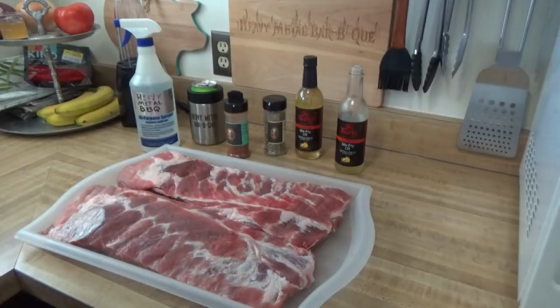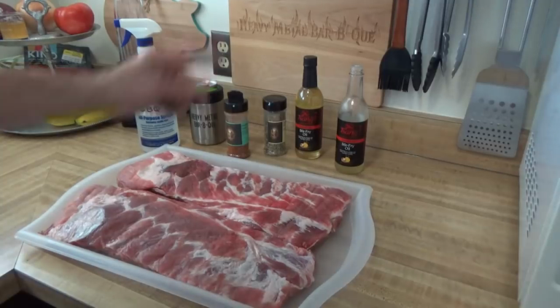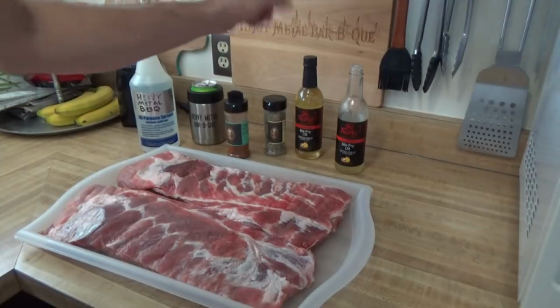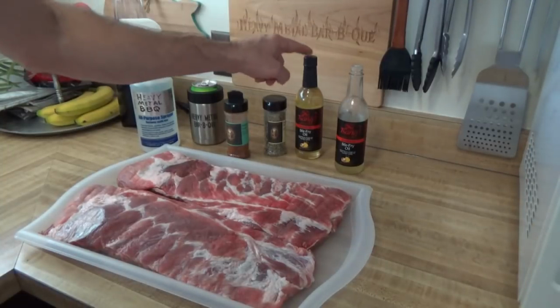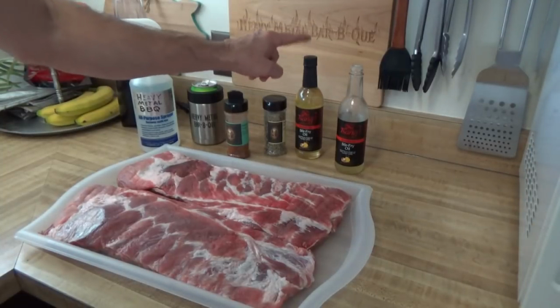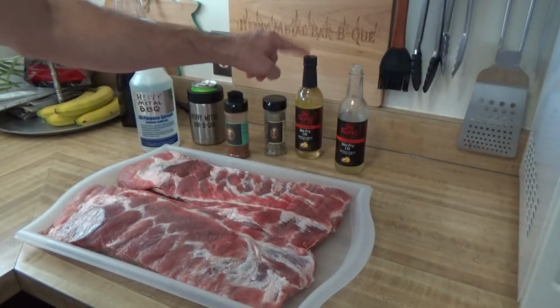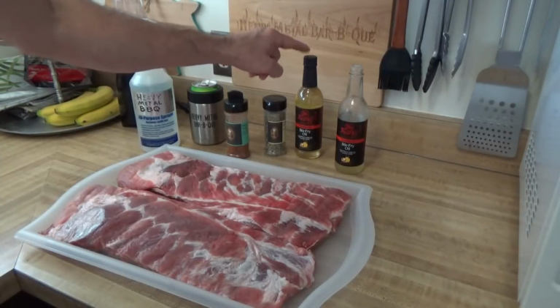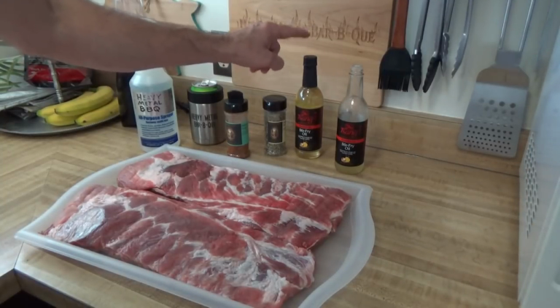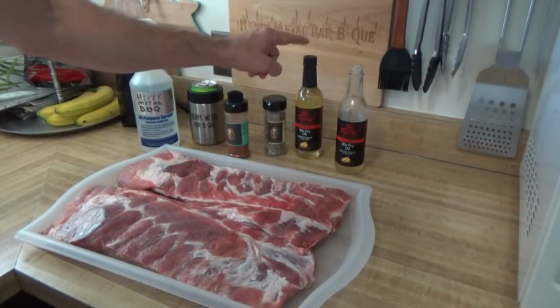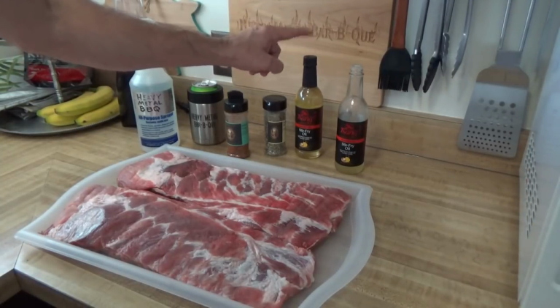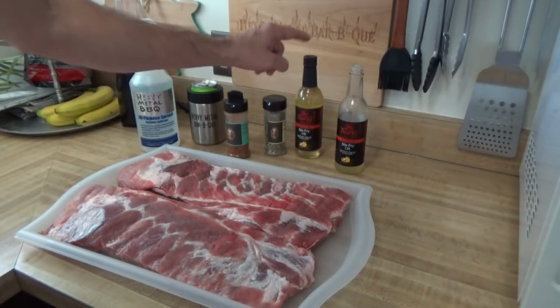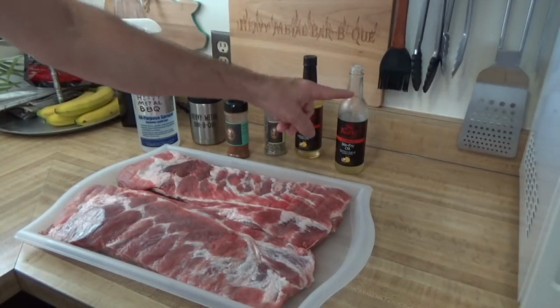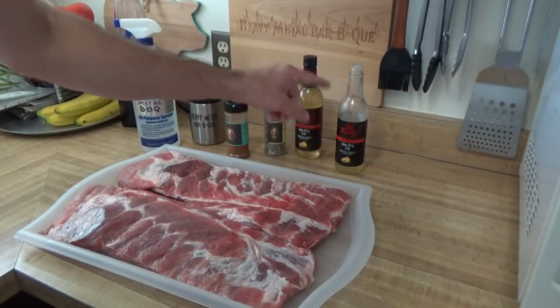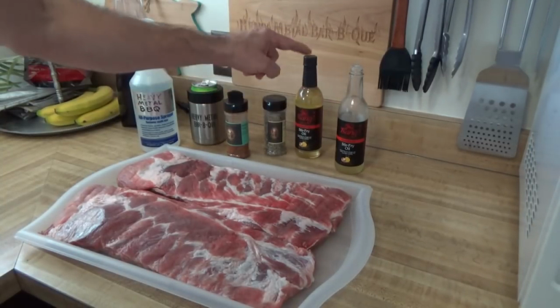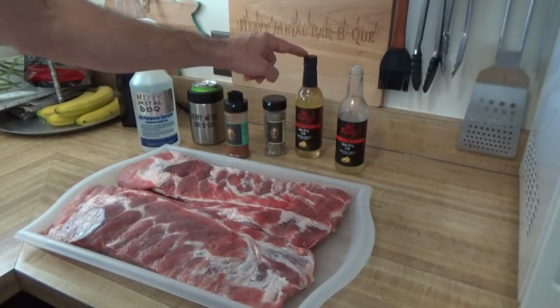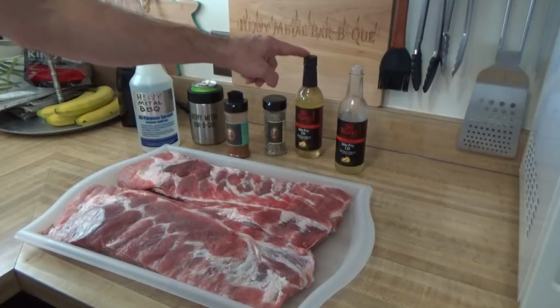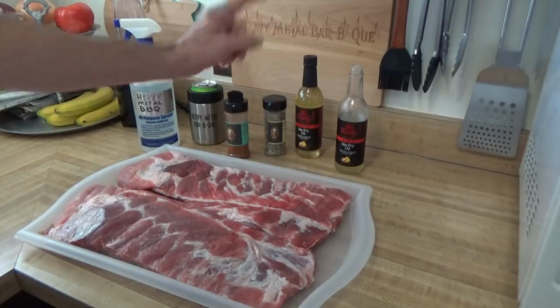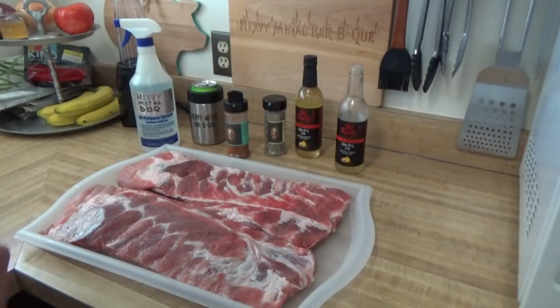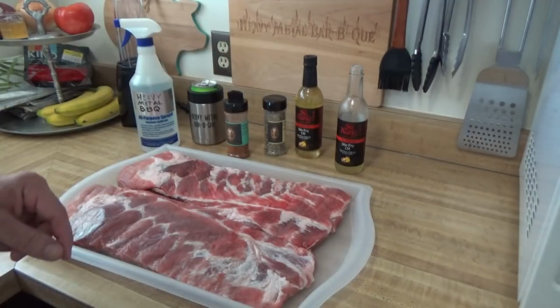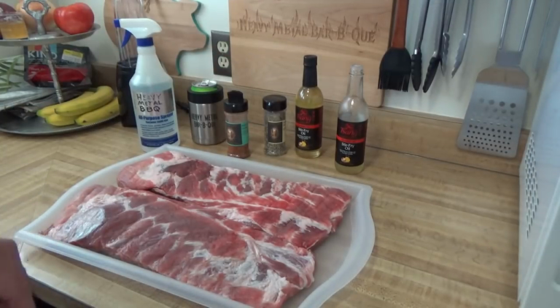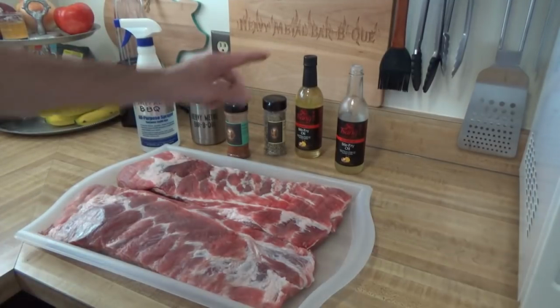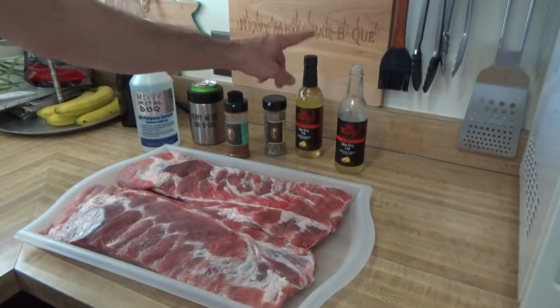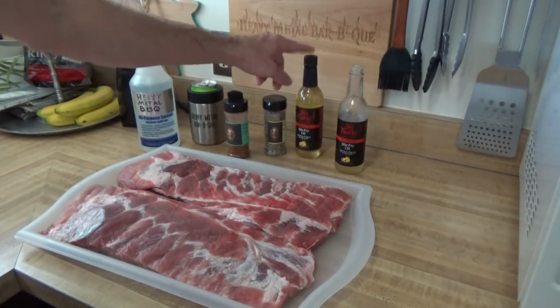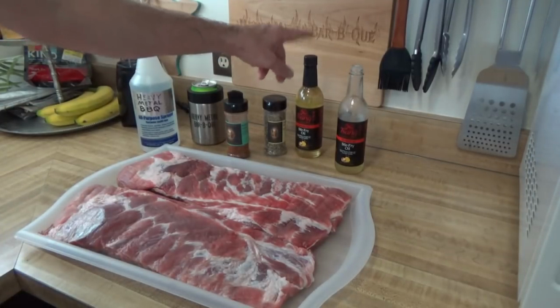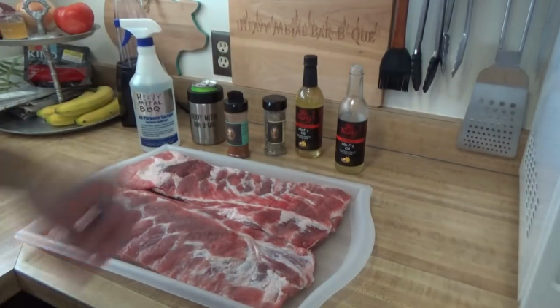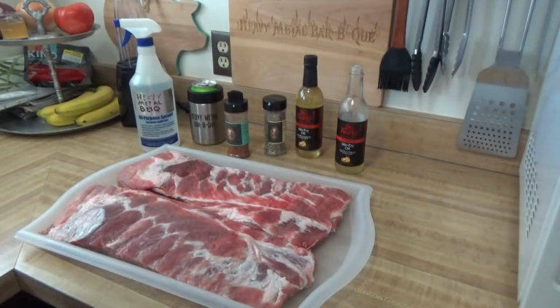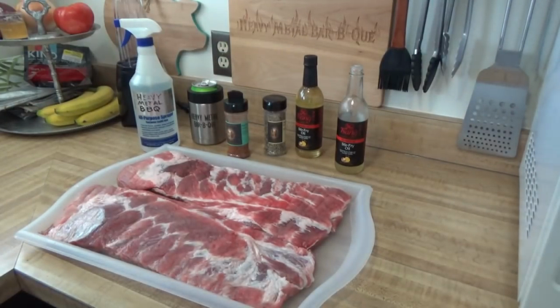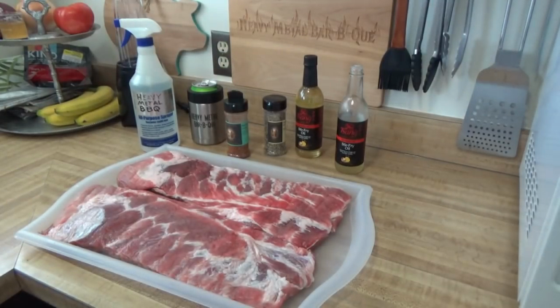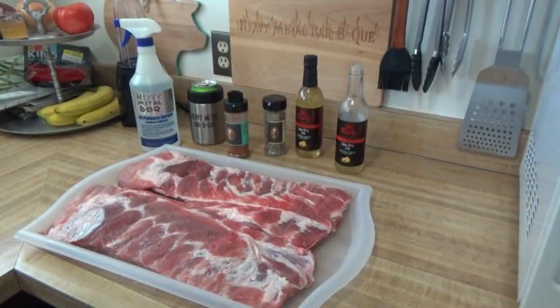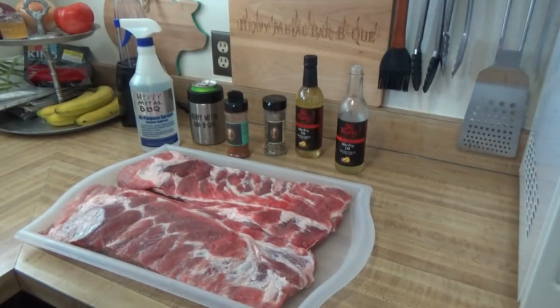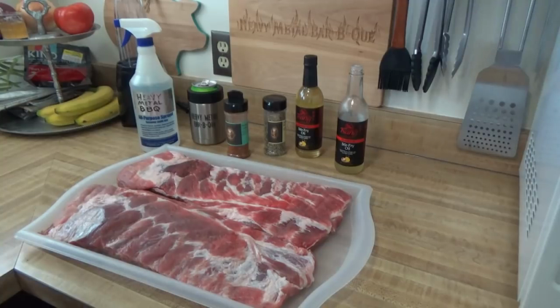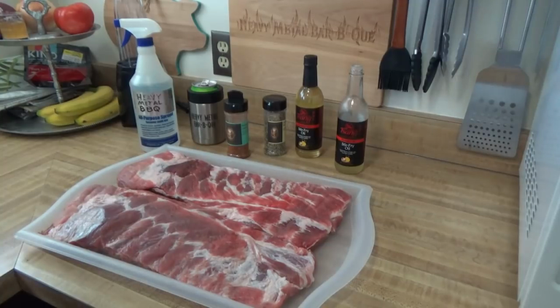If you're going to do it Sal's way you've got to have the Sangs. I think this bottle I actually won from Sal, this one I bought after seeing him use it, and Sal sent me that one. Thanks Sal.